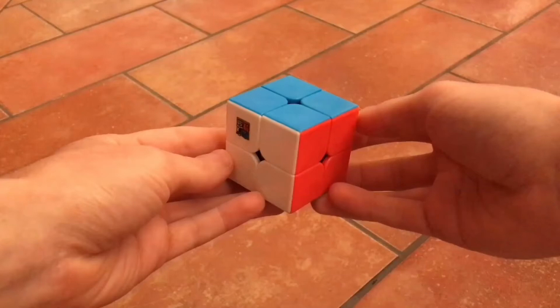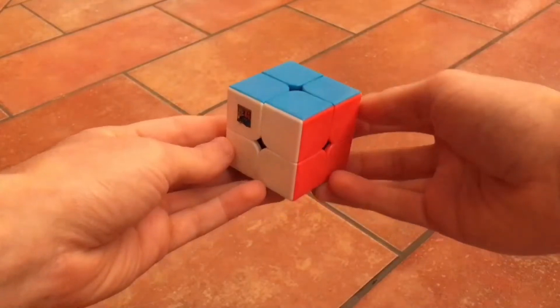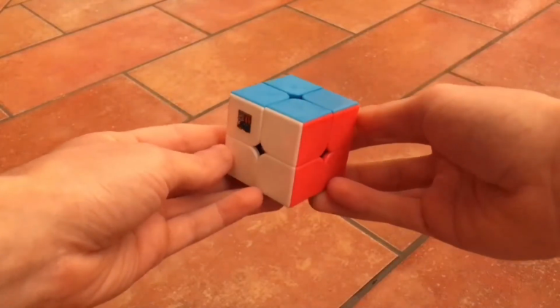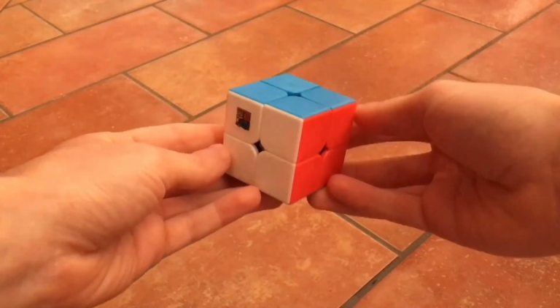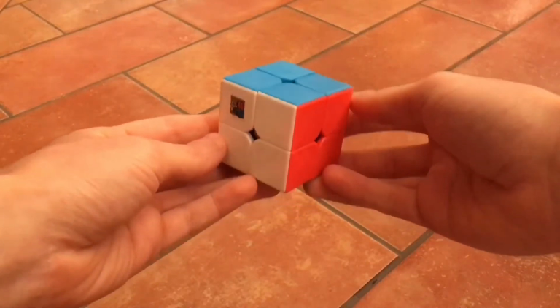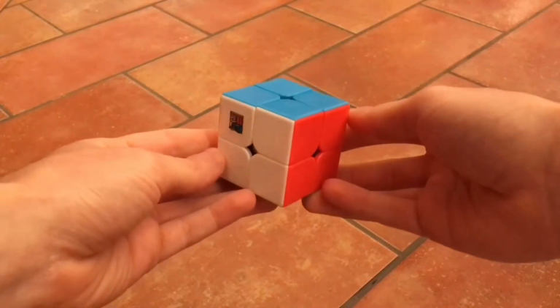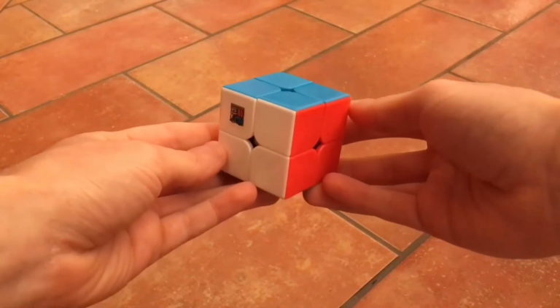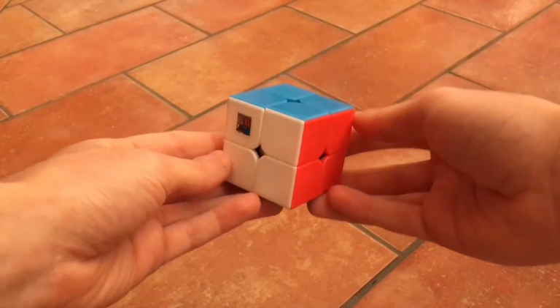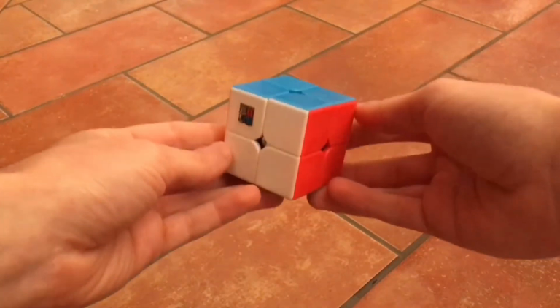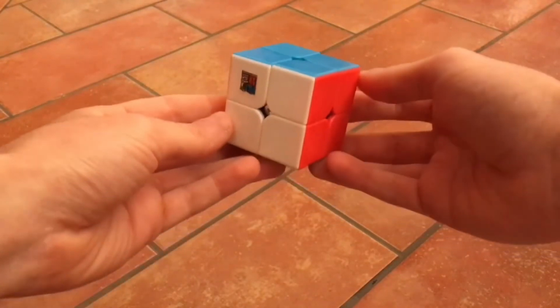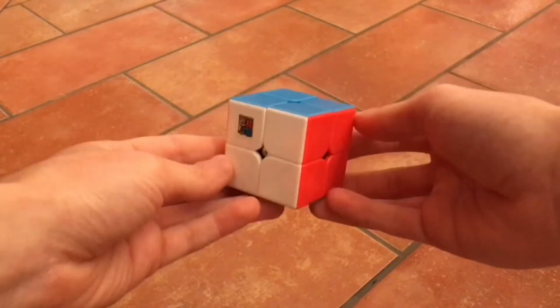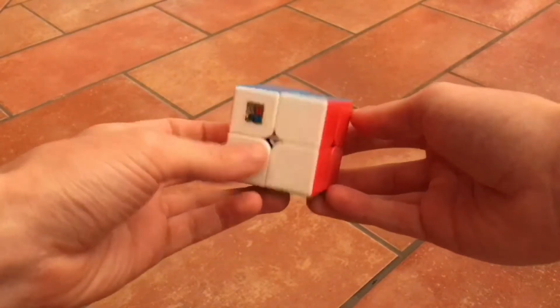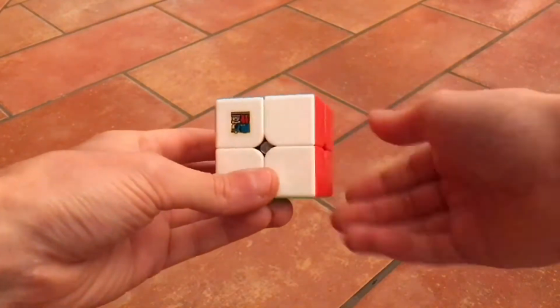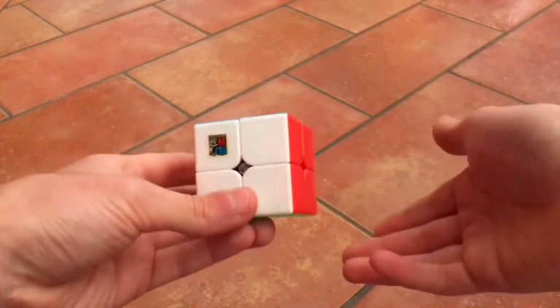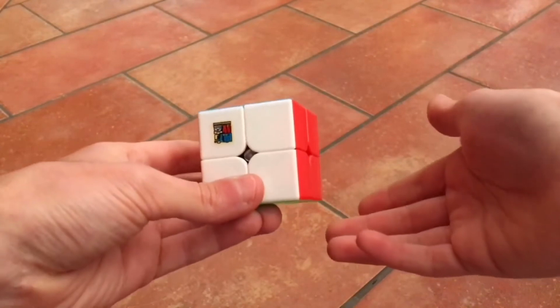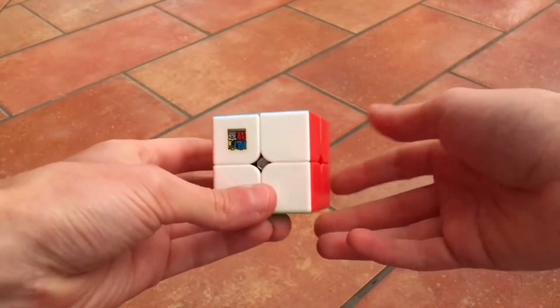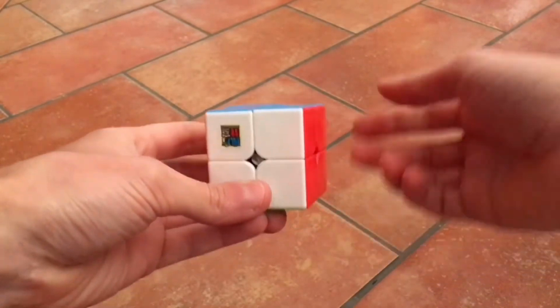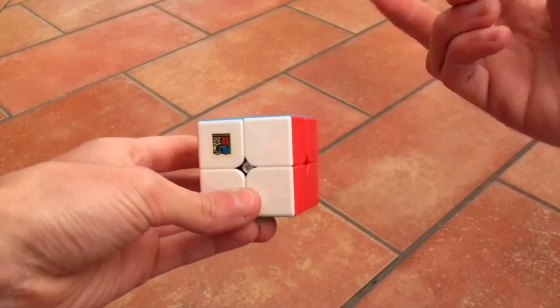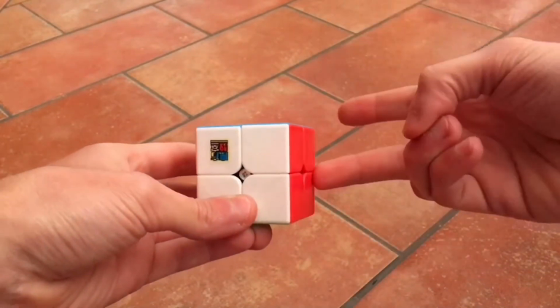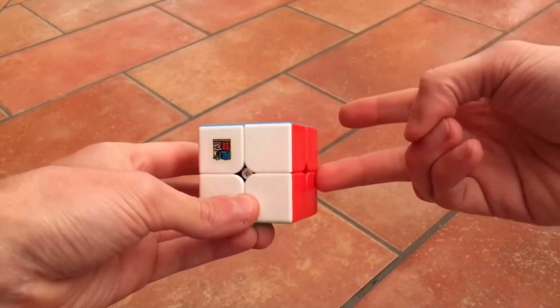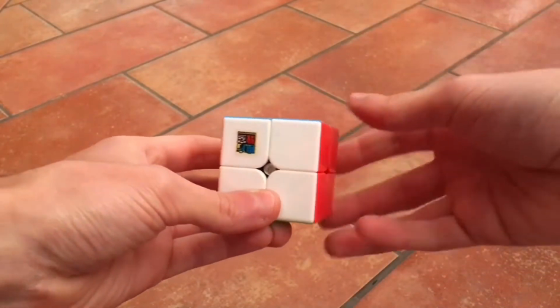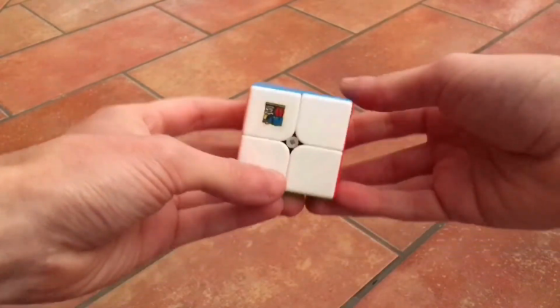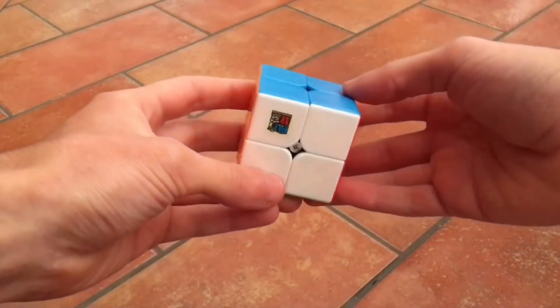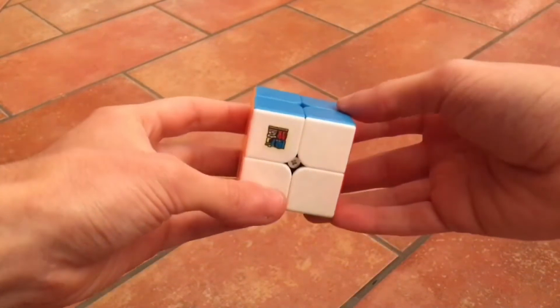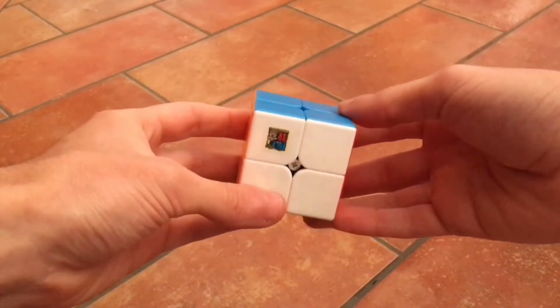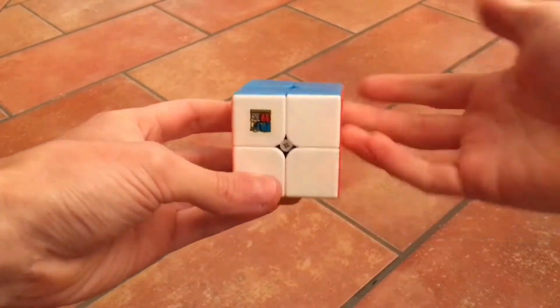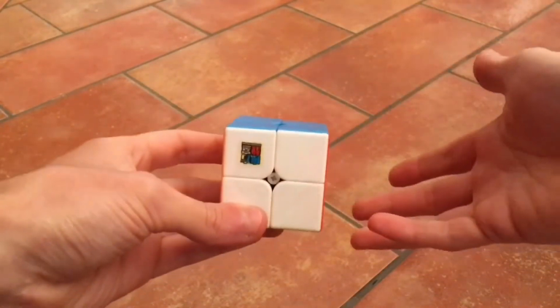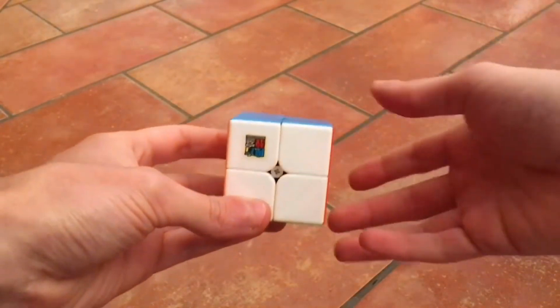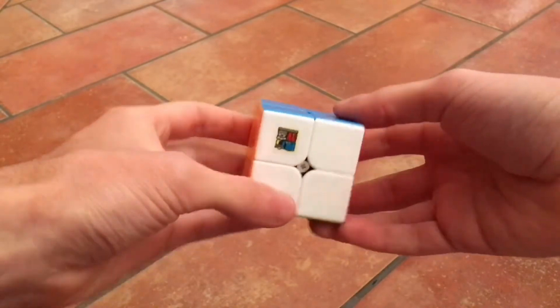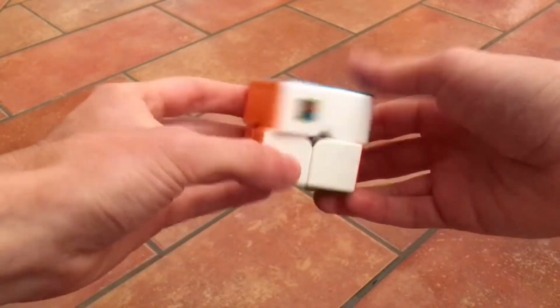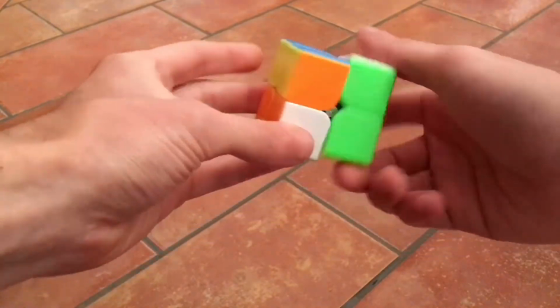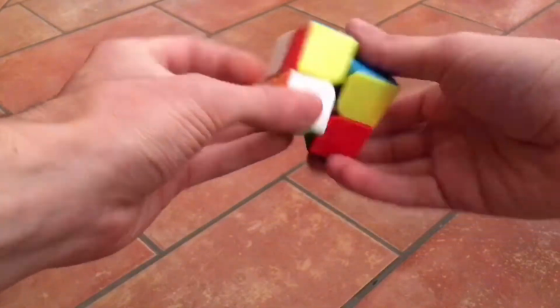Hey guys! Let's solve the 2x2 Rubik's Cube with only two methods, so no algorithms needed, just two simple moves, and we'll solve it very easily. Let's start by scrambling it.